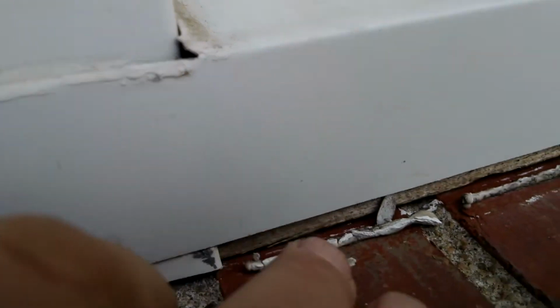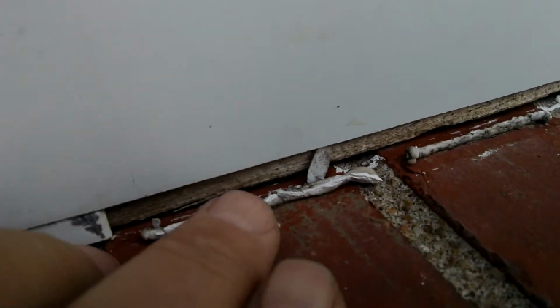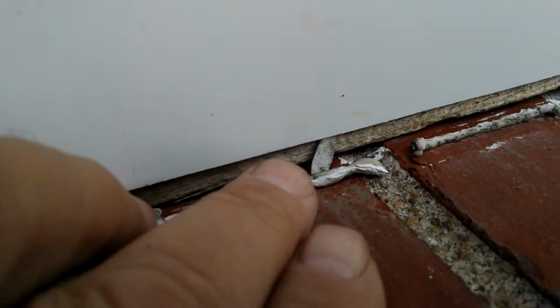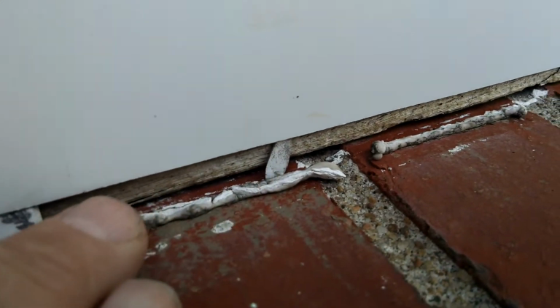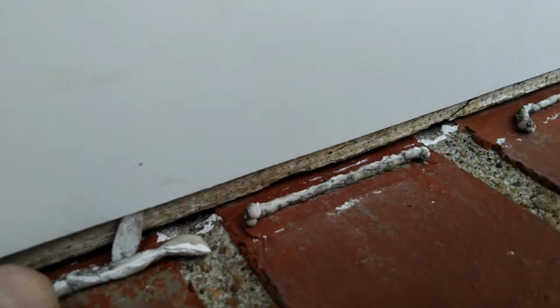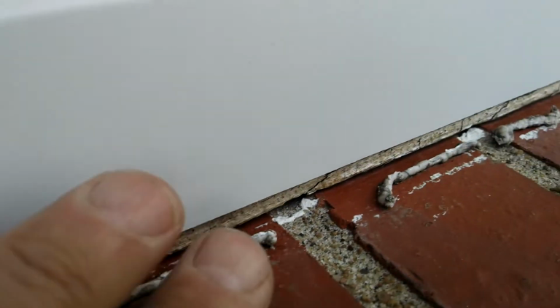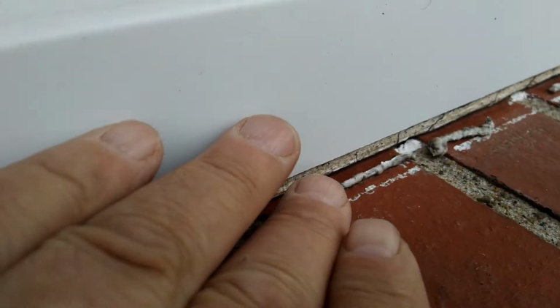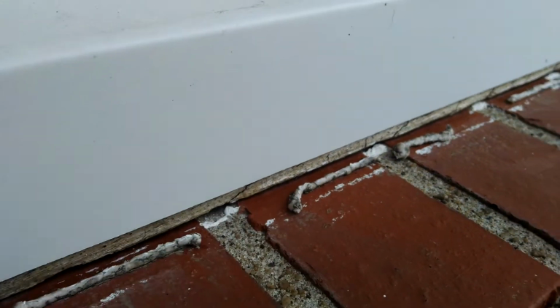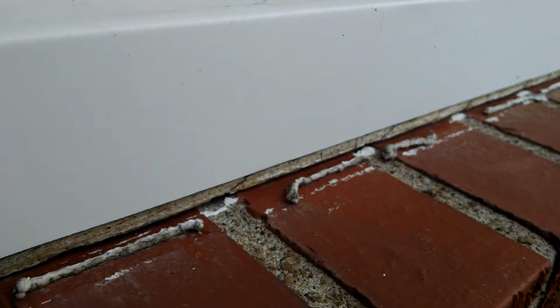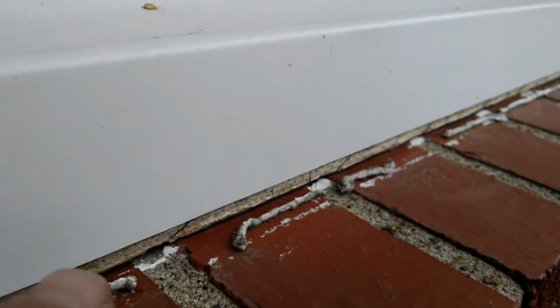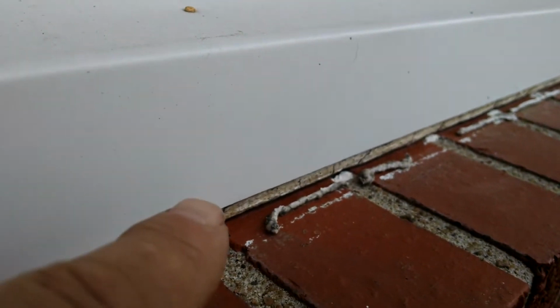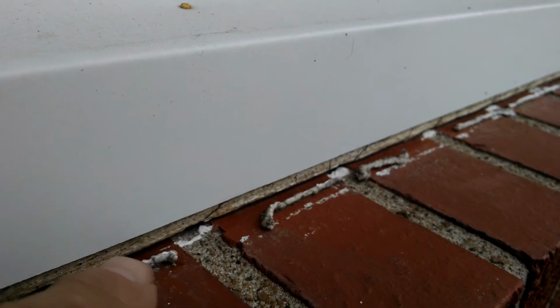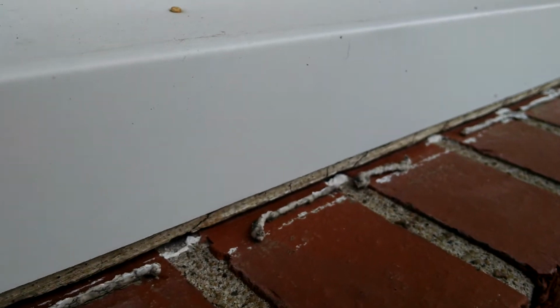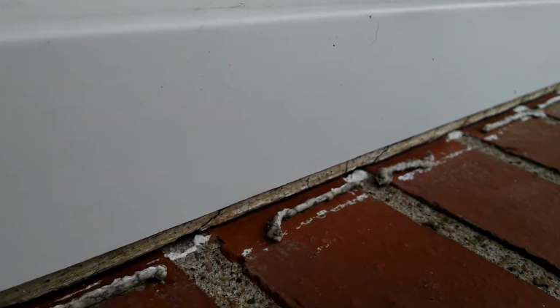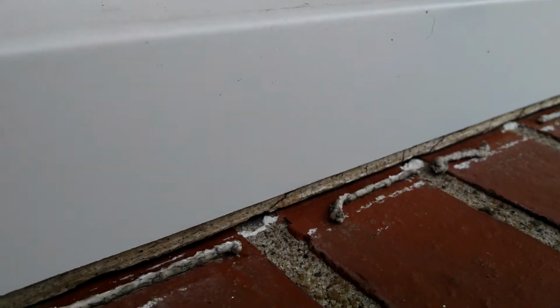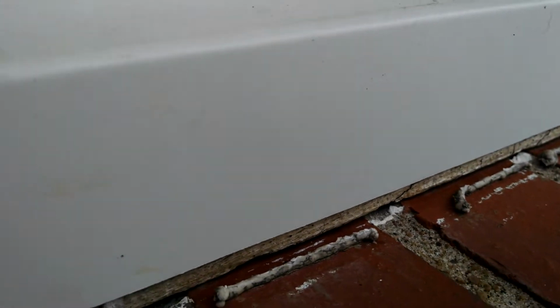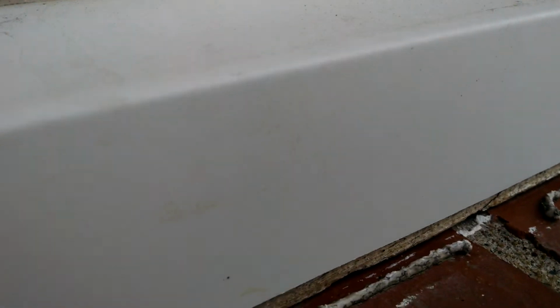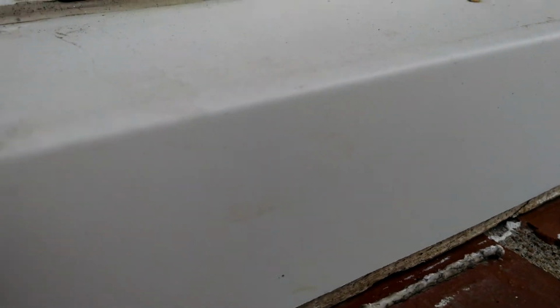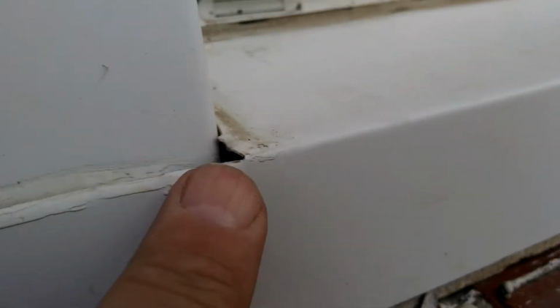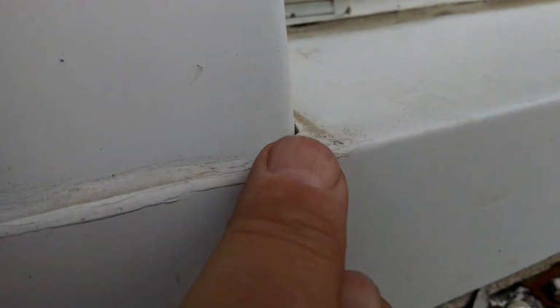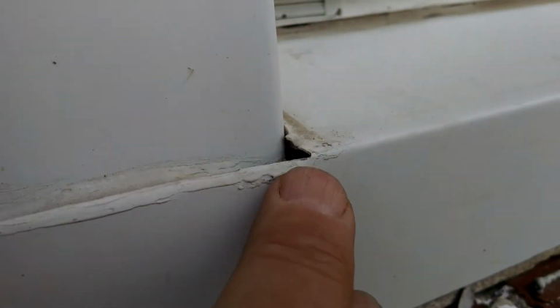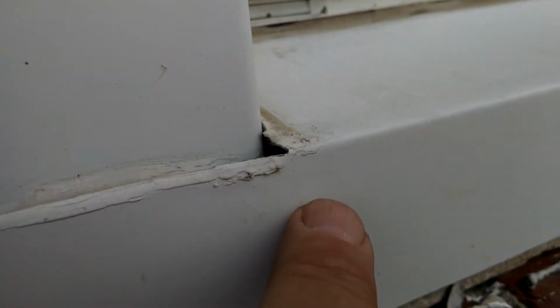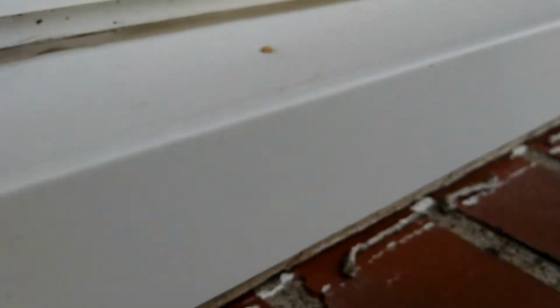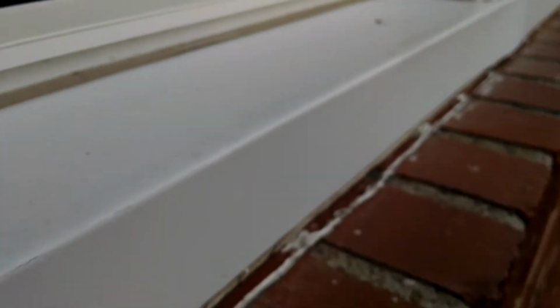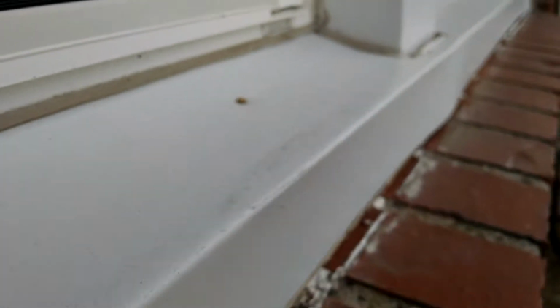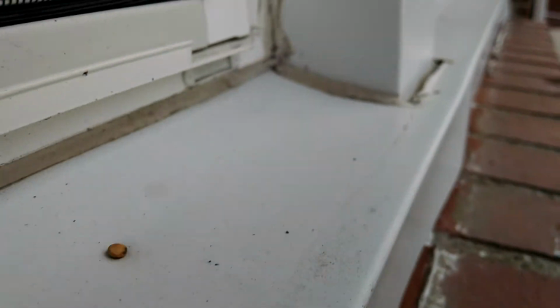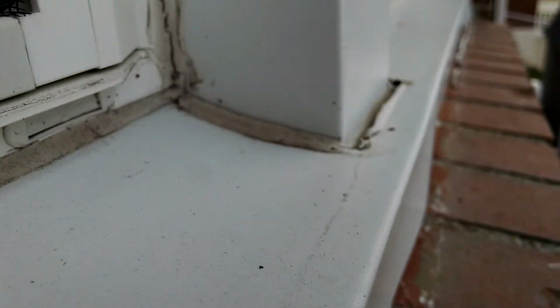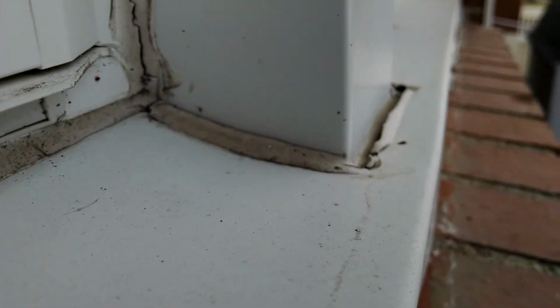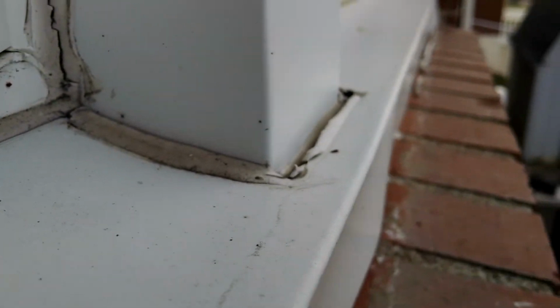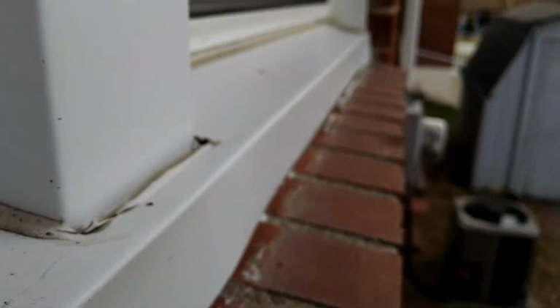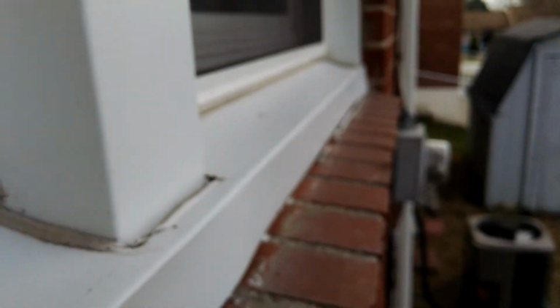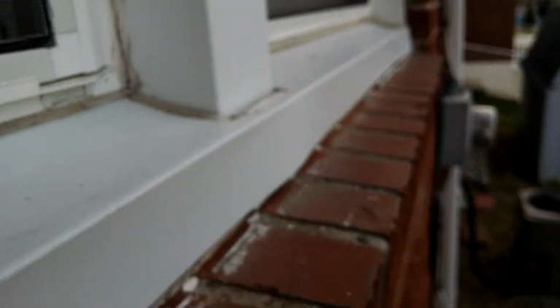Along this edge here you can see right through to the bare wood. This is just rotting it out right in here — you can see it goes all the way across and right on down the window.